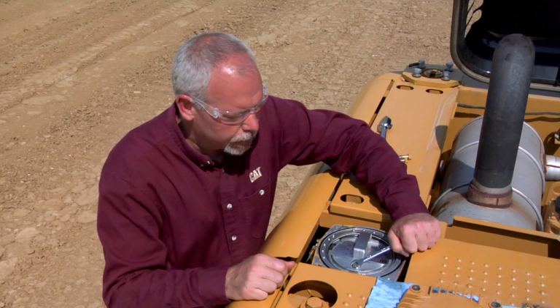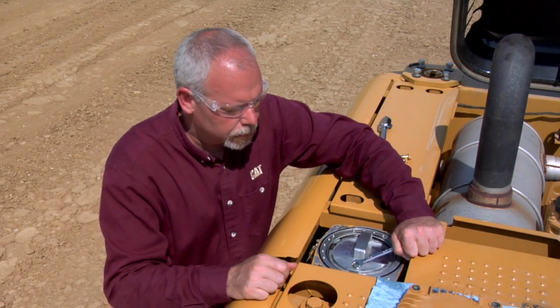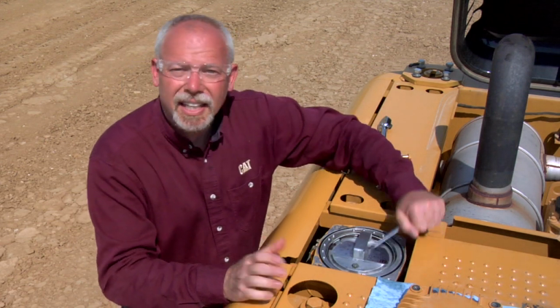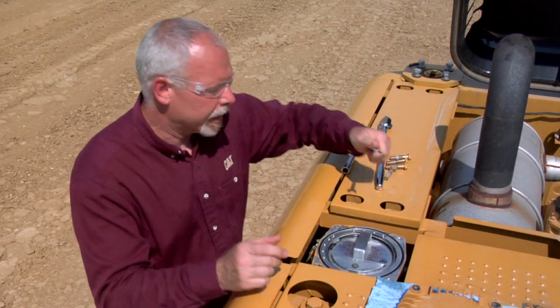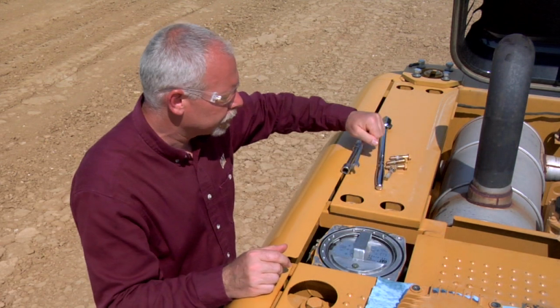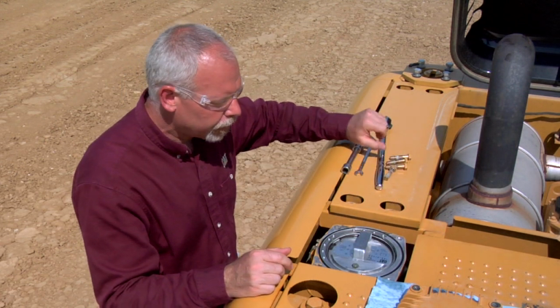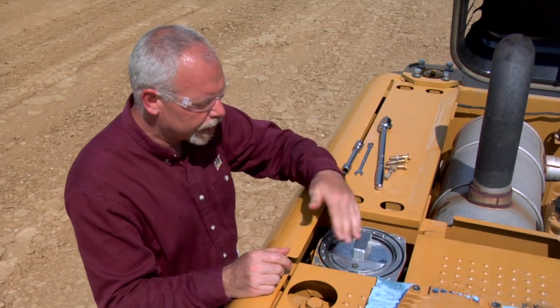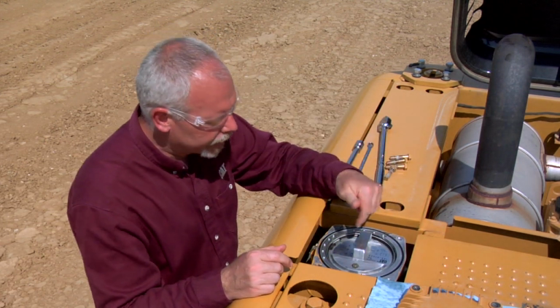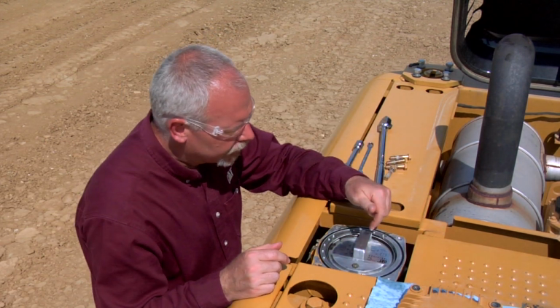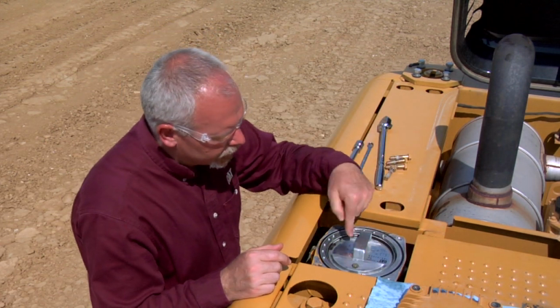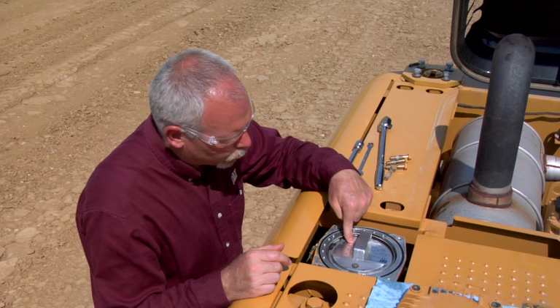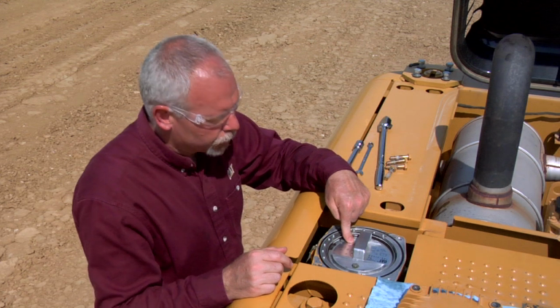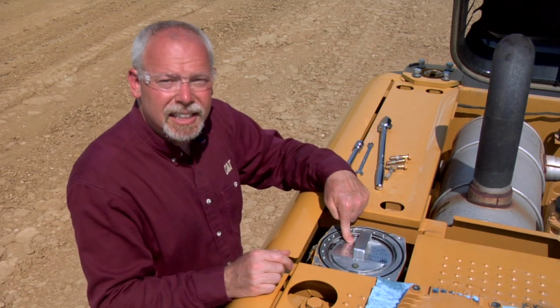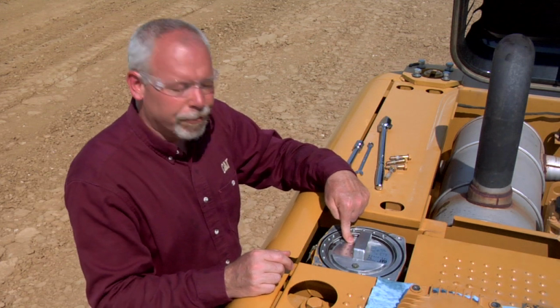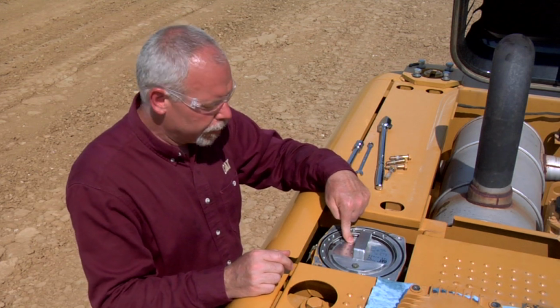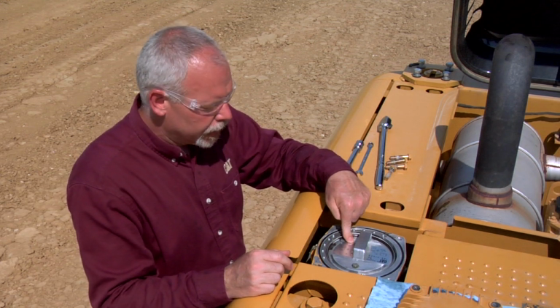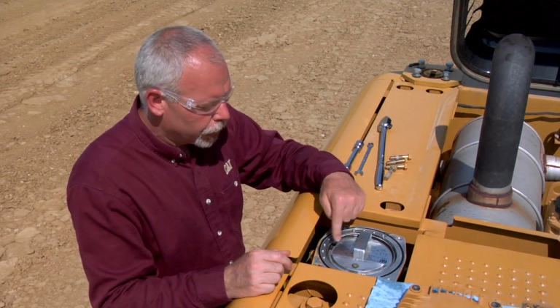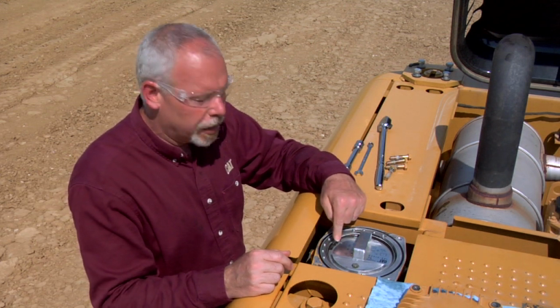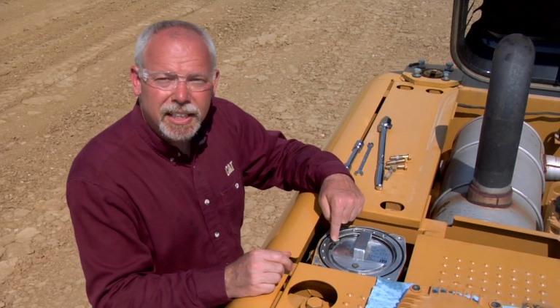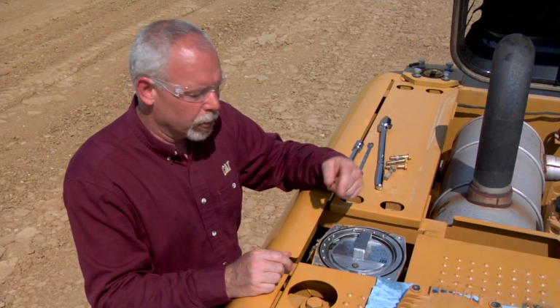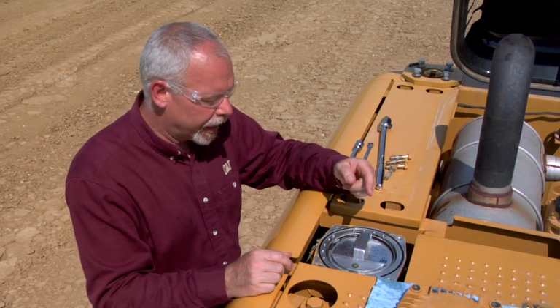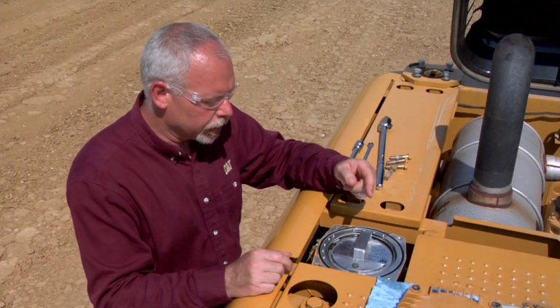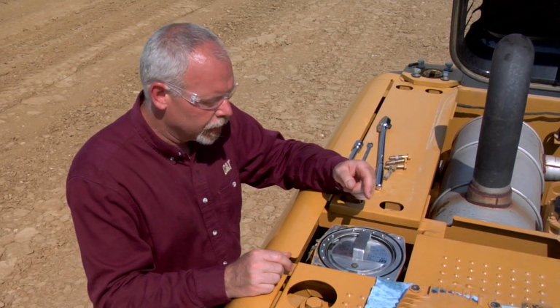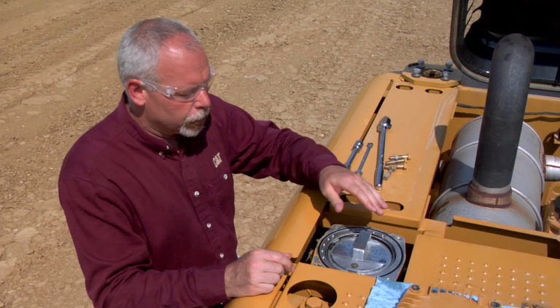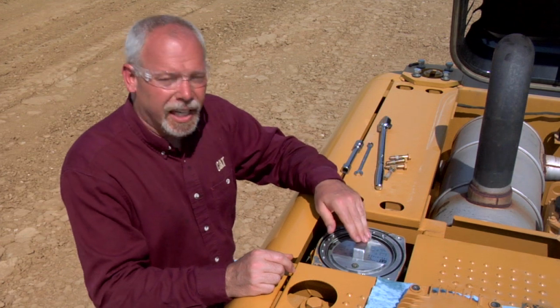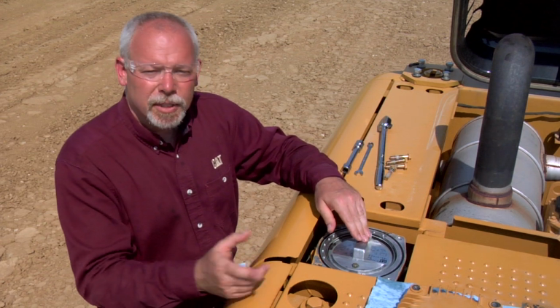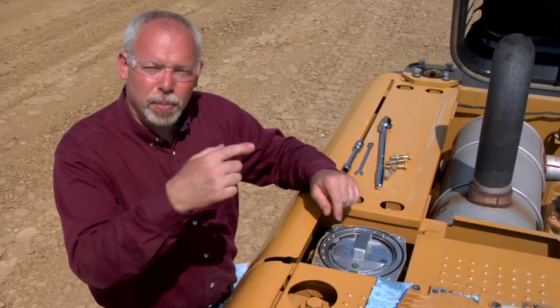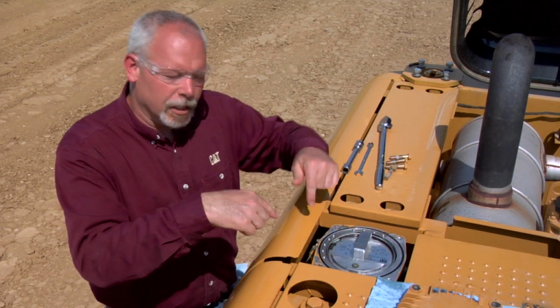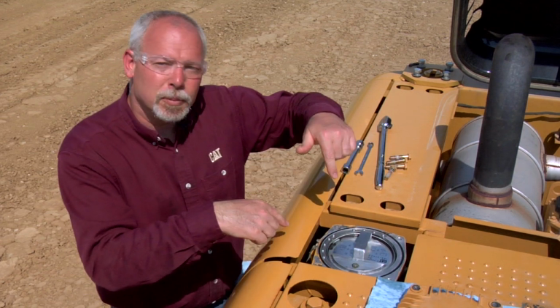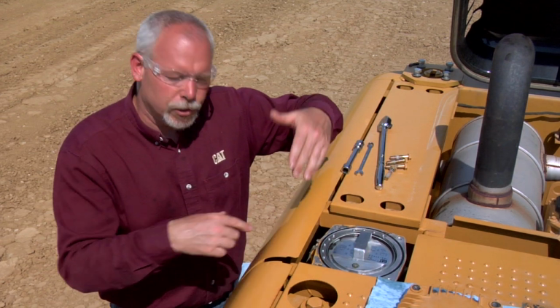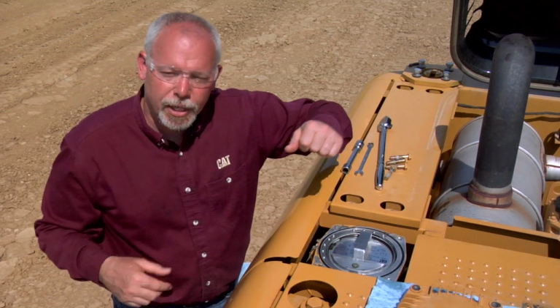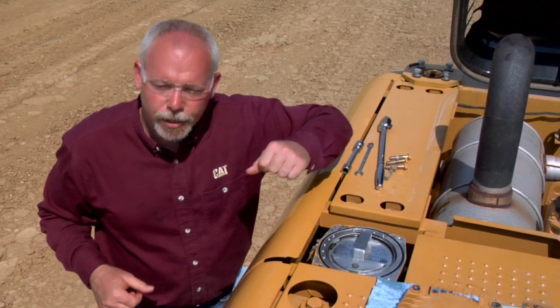Step three says raise the filter up, turn it 180 degrees, and remove the canister. To do that, I'm going to step up on top of the machine so I can get a better angle on it.